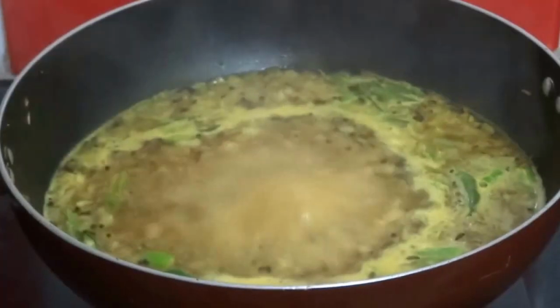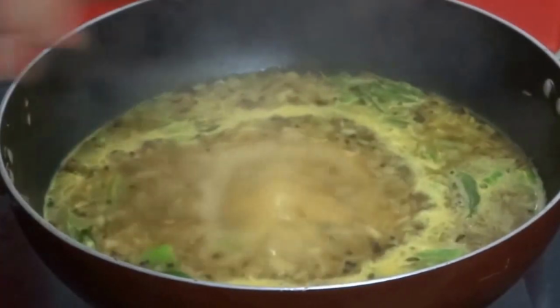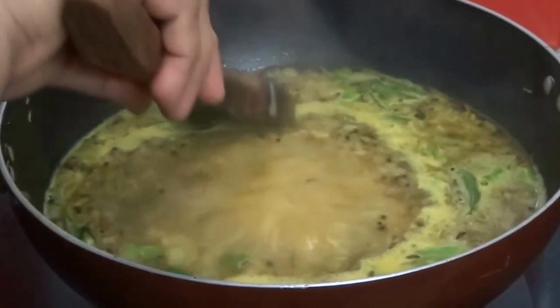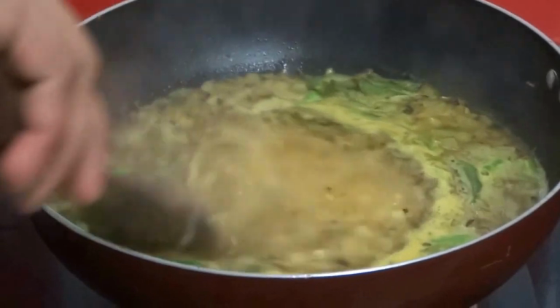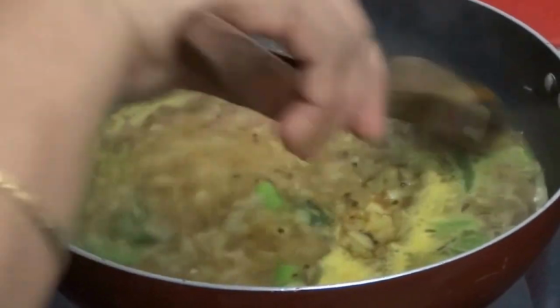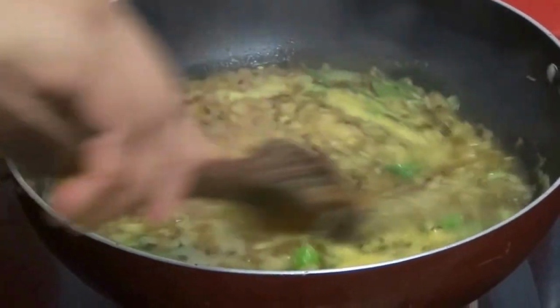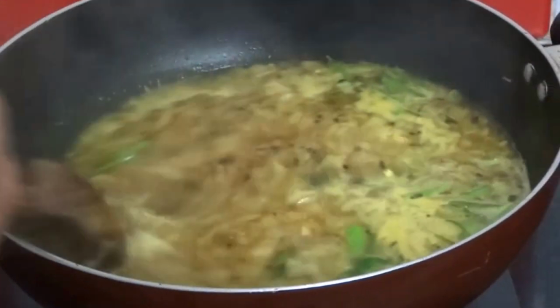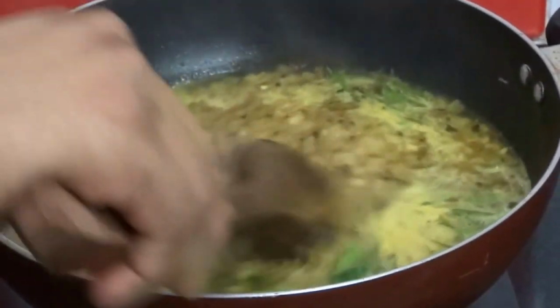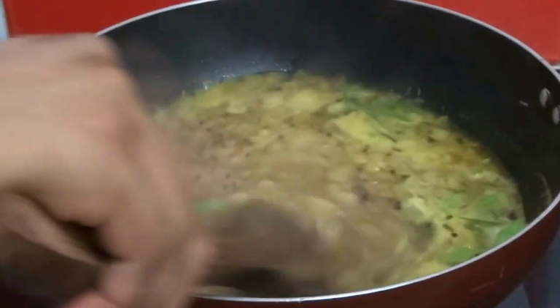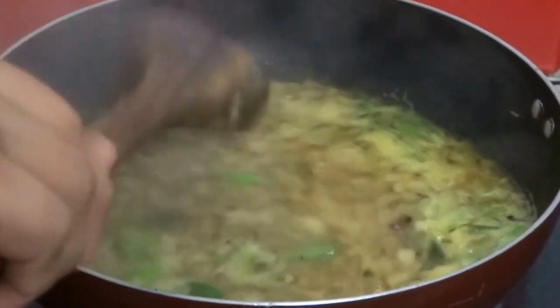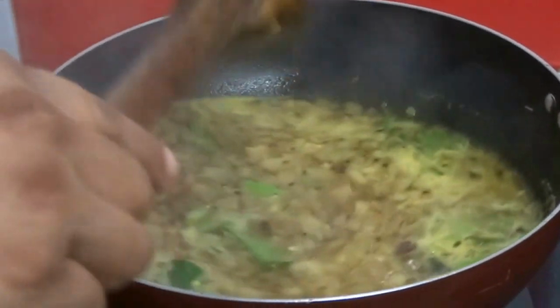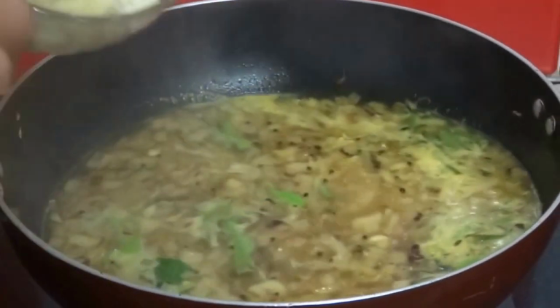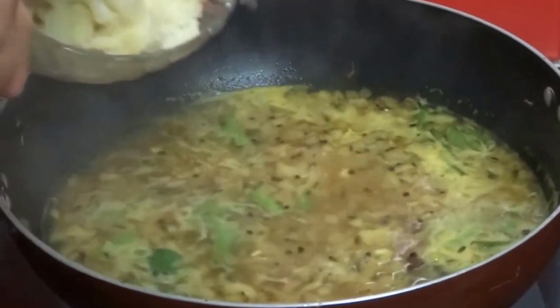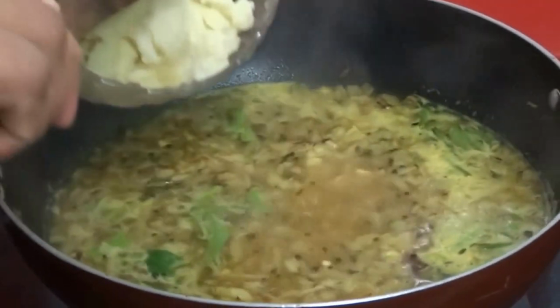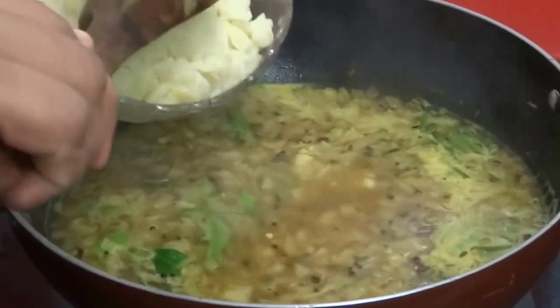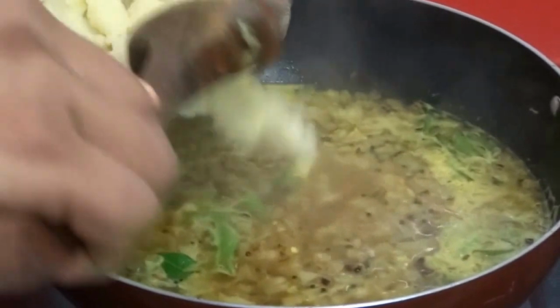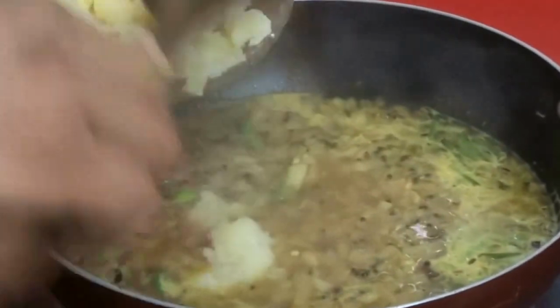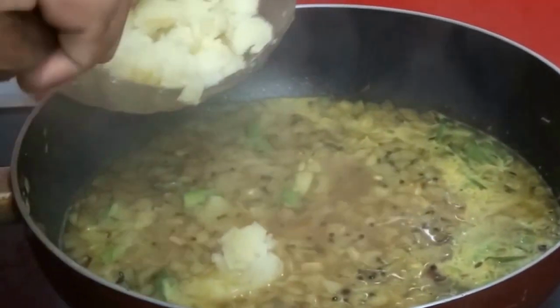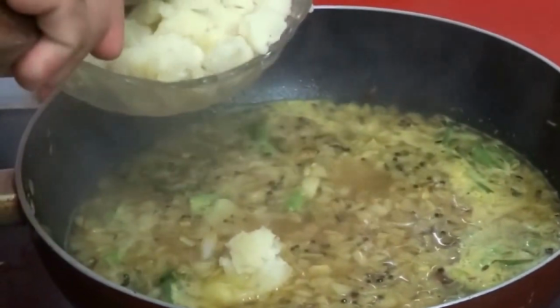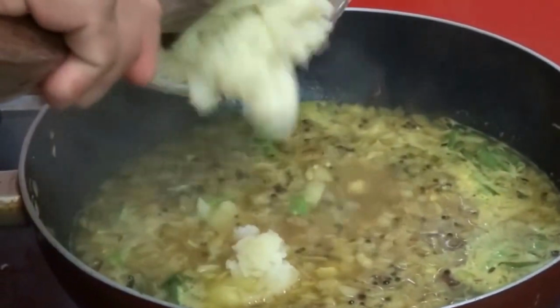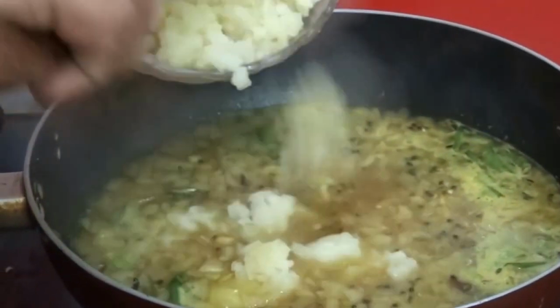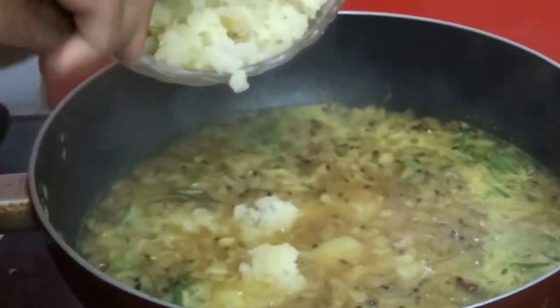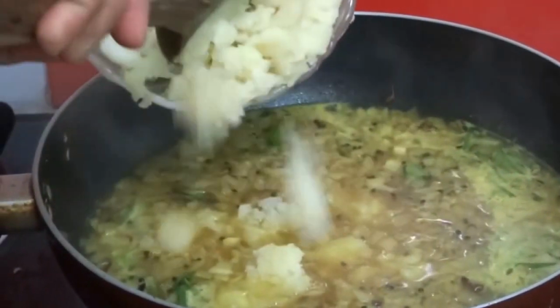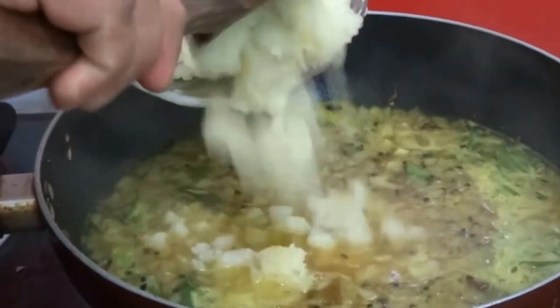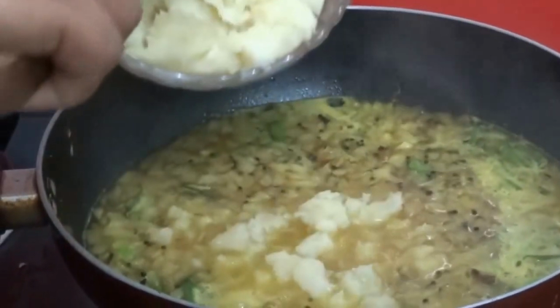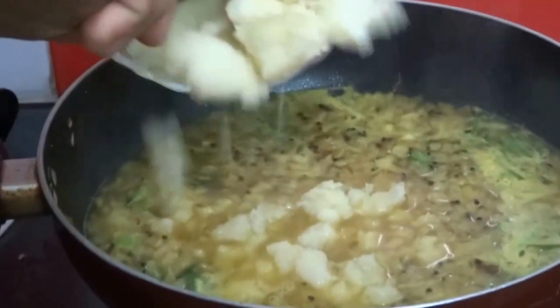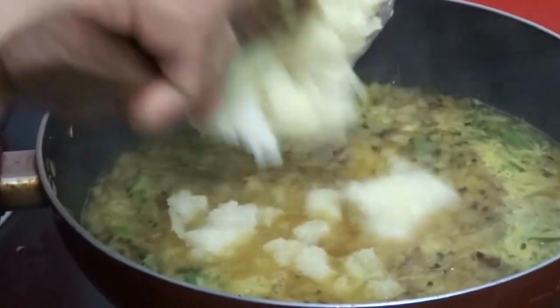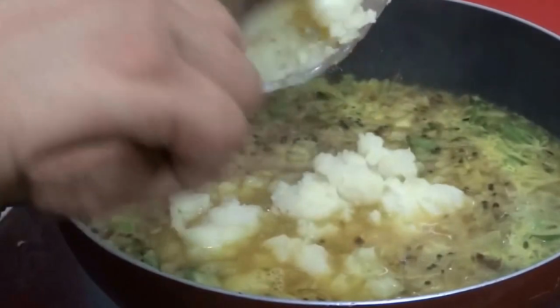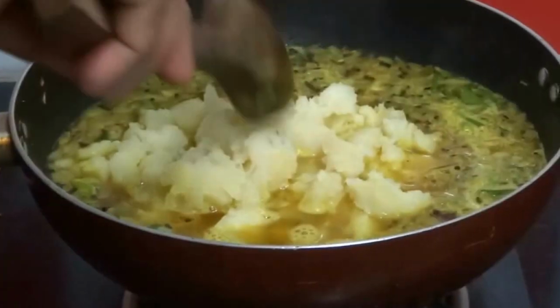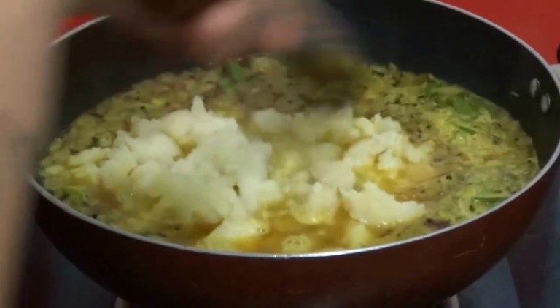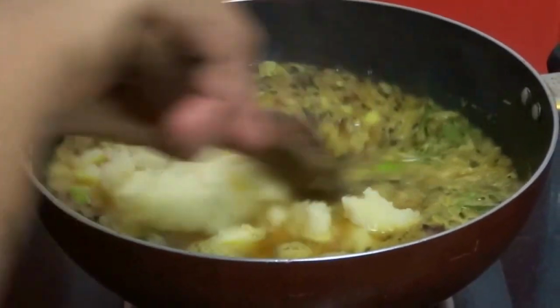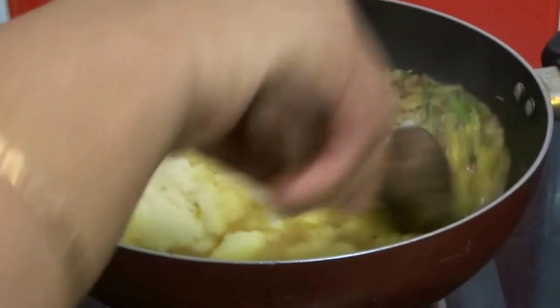When it's boiling, add 2 cups of boiled, peeled and mashed potatoes. Mix well.